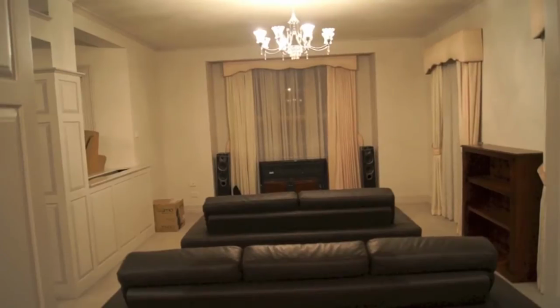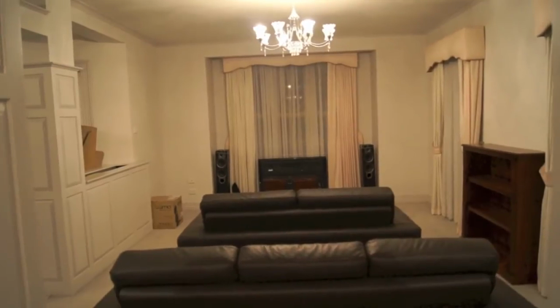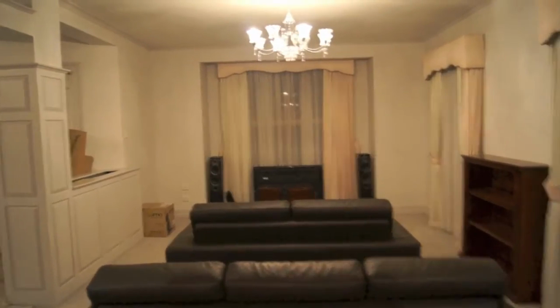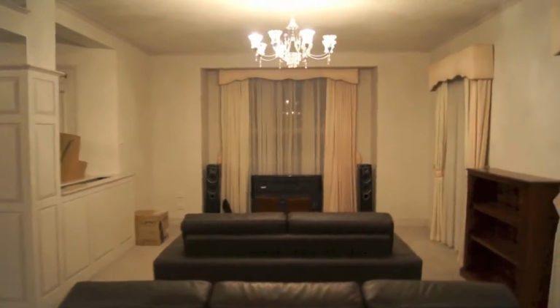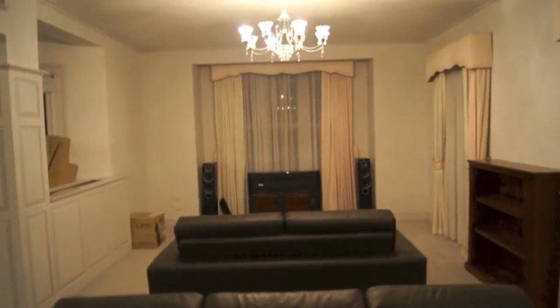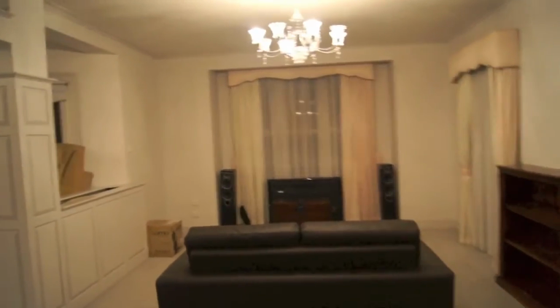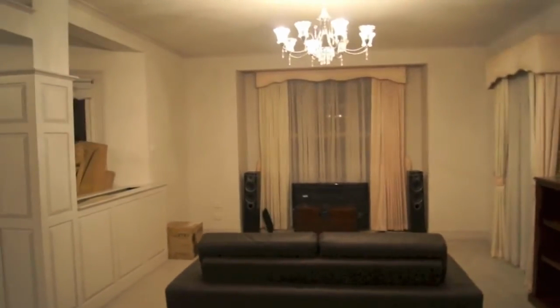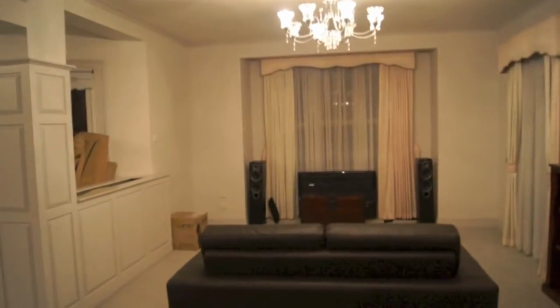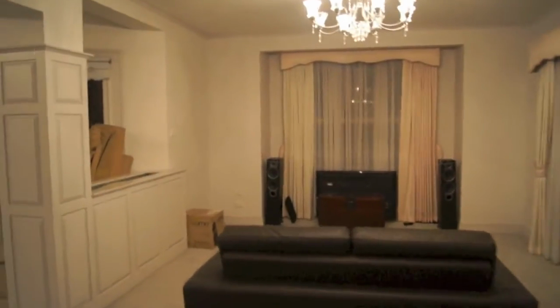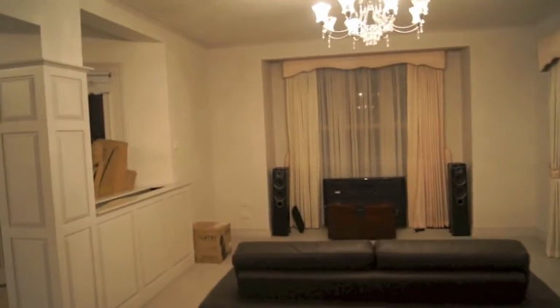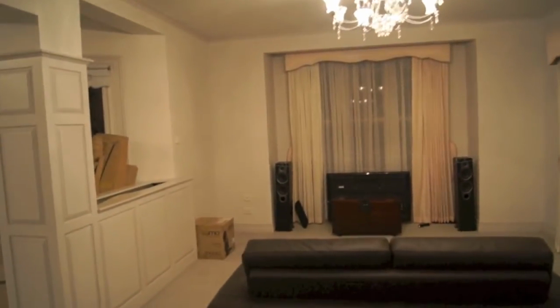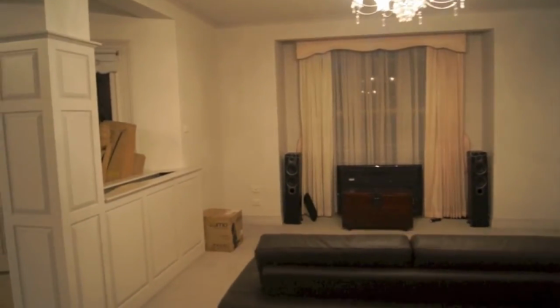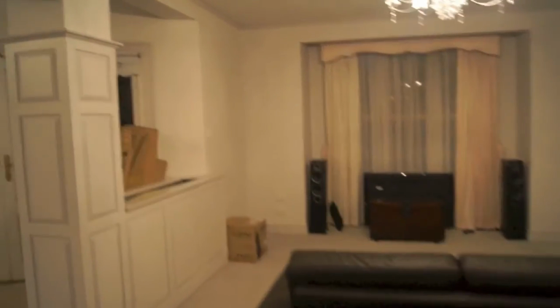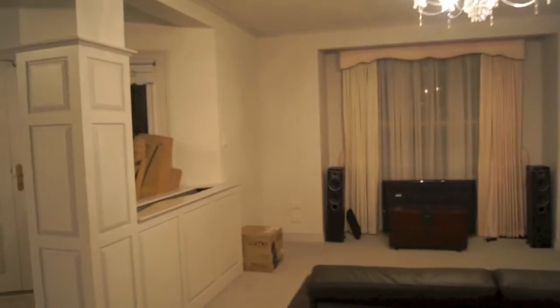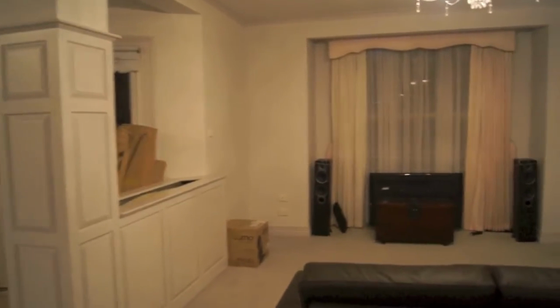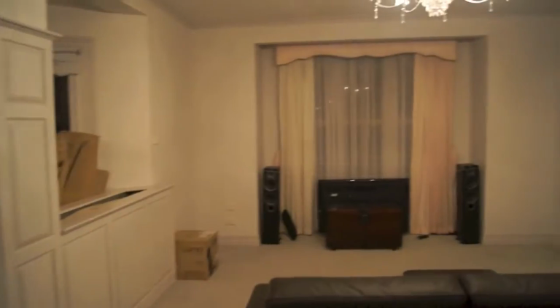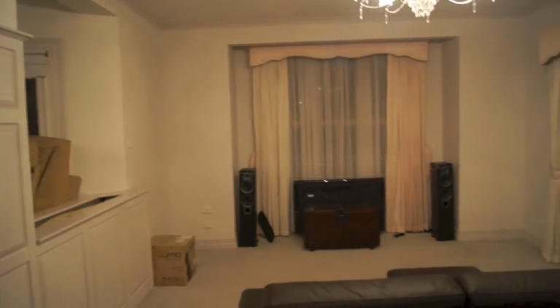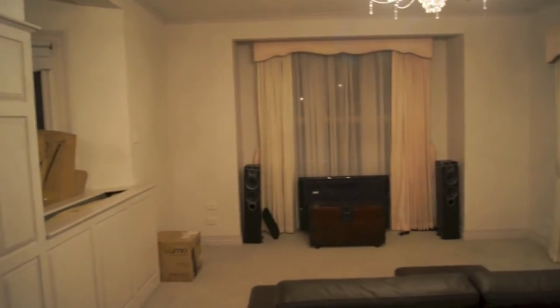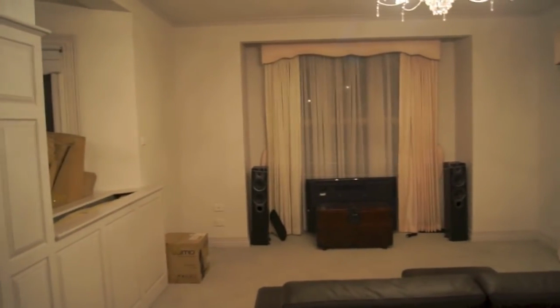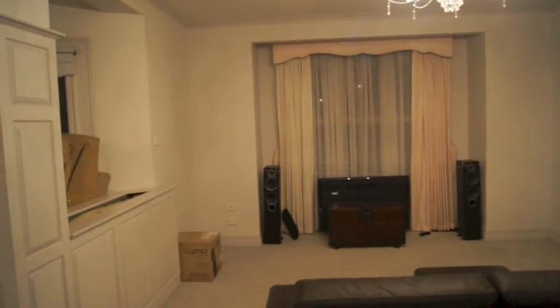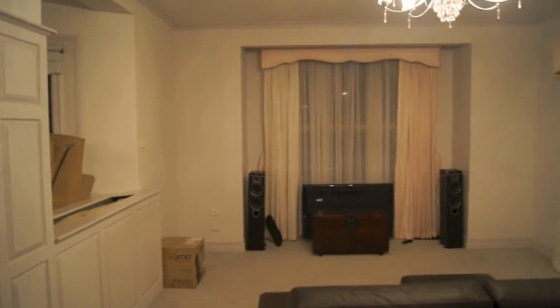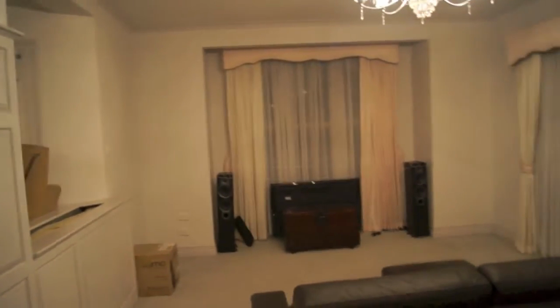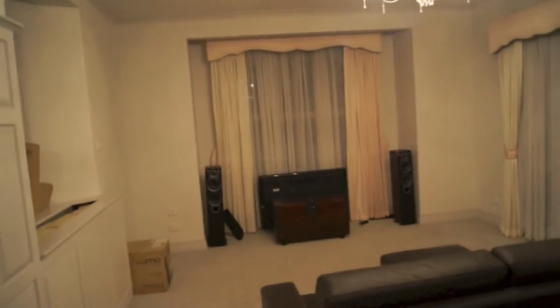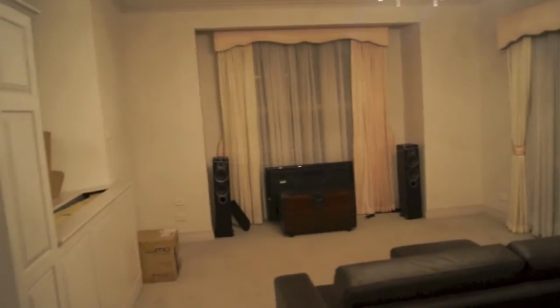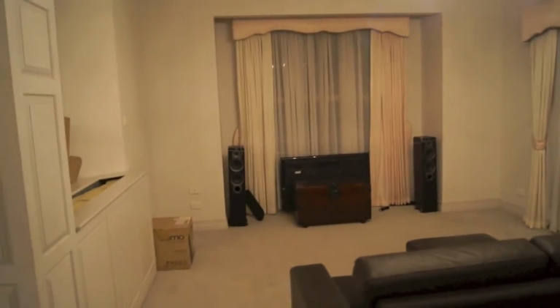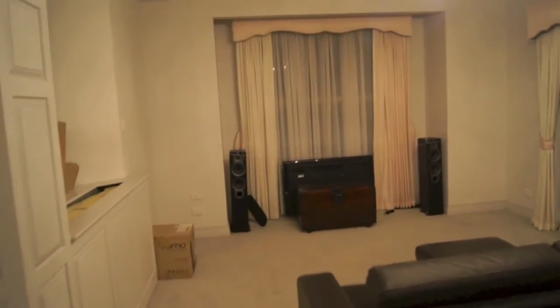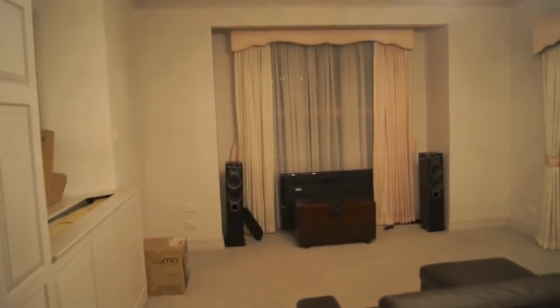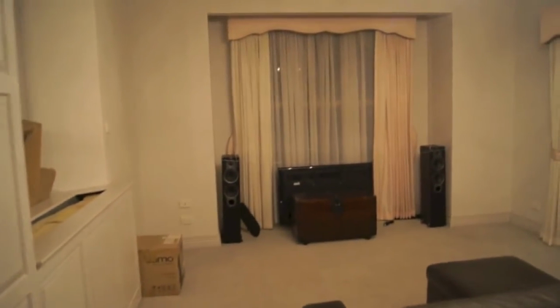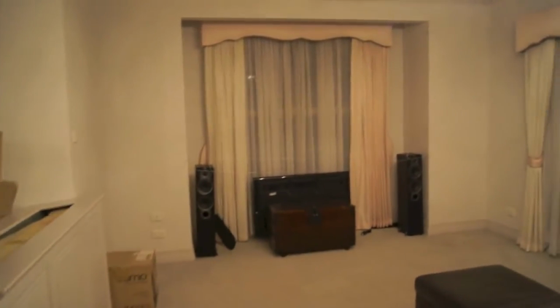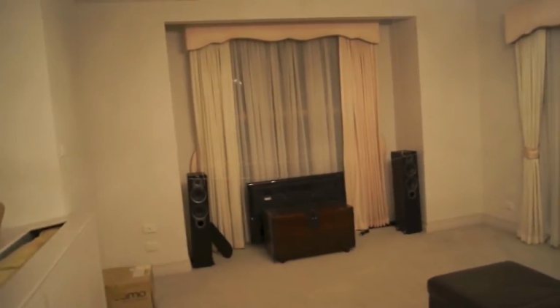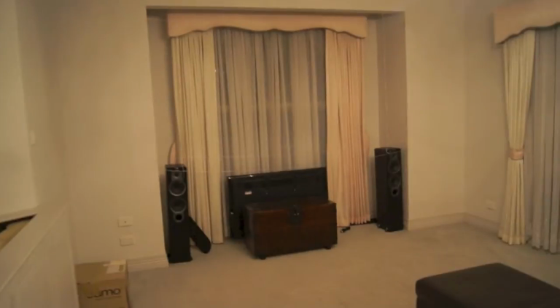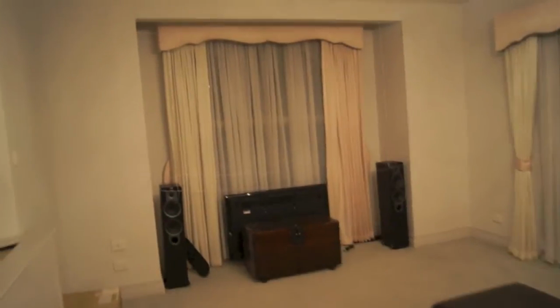In my last home, we had a media room which had both television and a projector with a motorised screen. However, in this house I'm going to get the chance to do a dedicated home theatre.